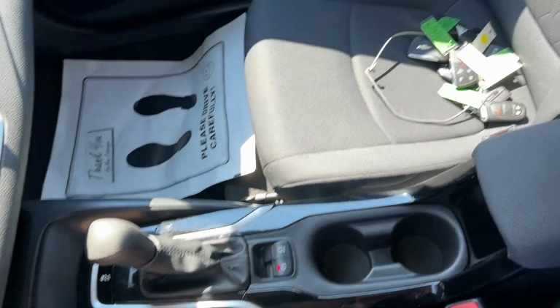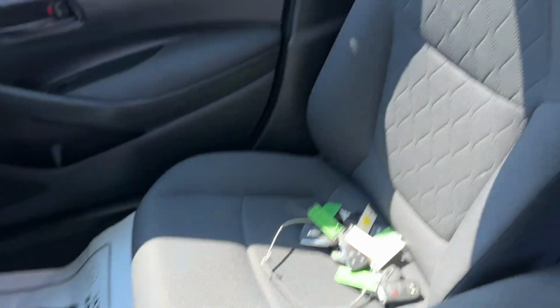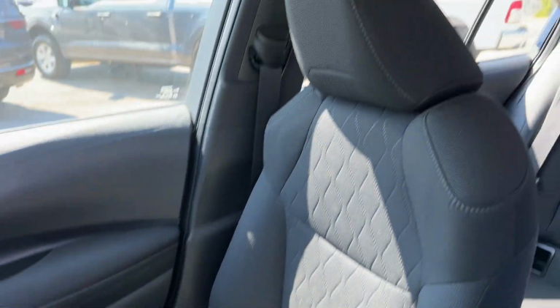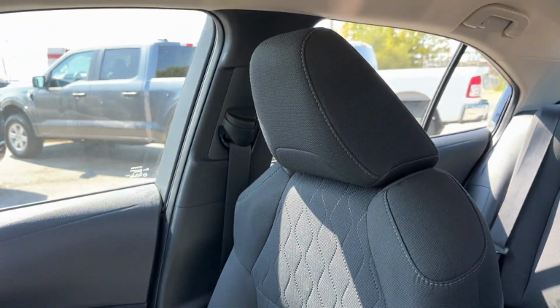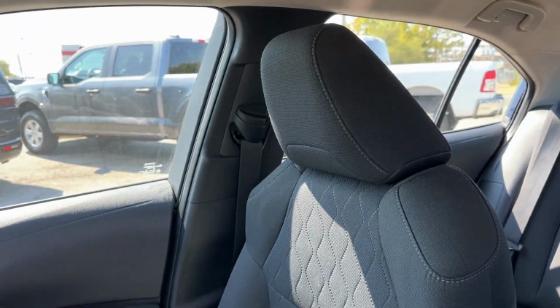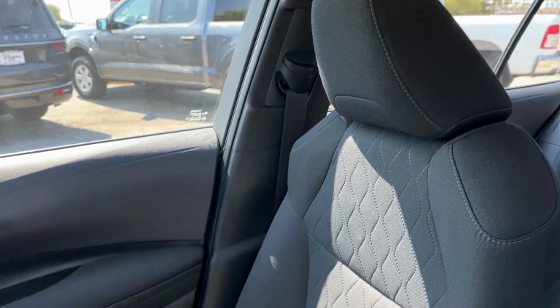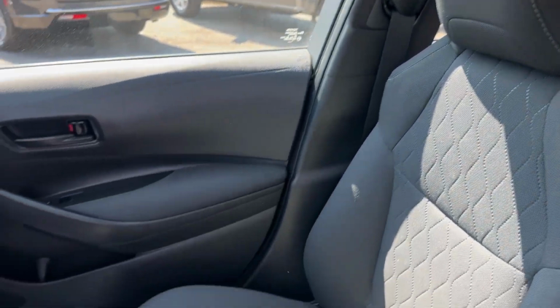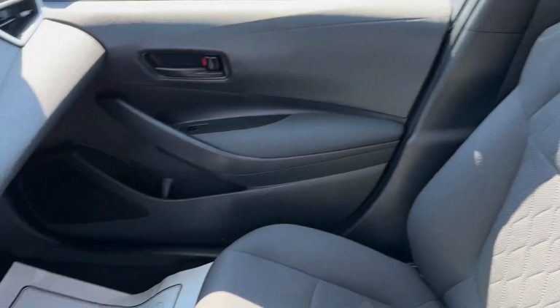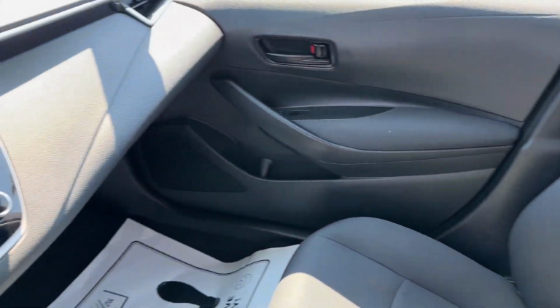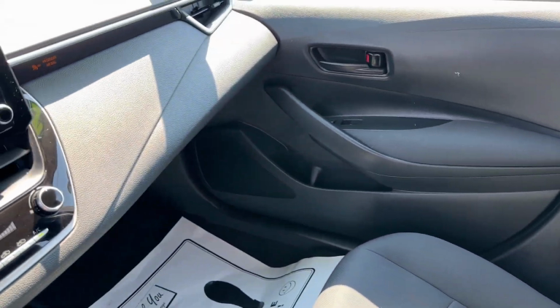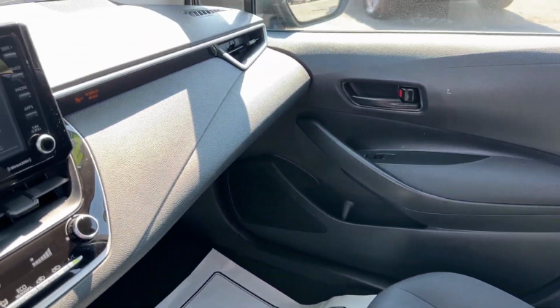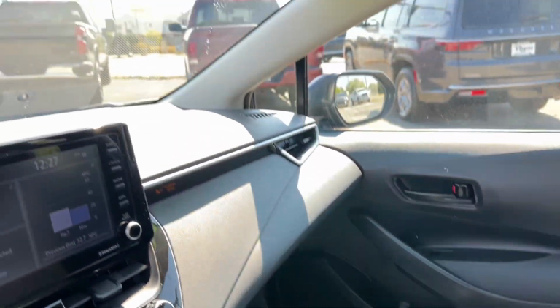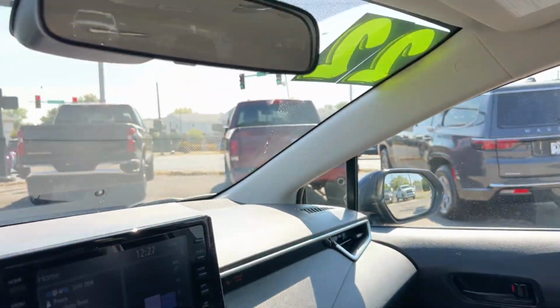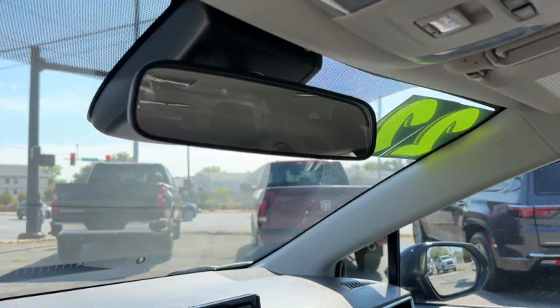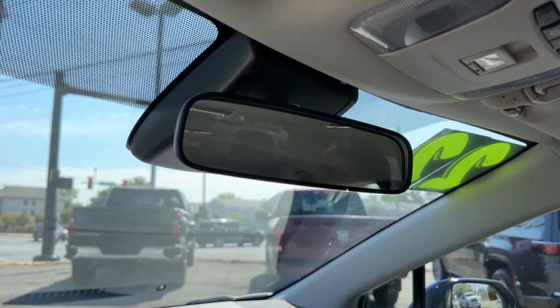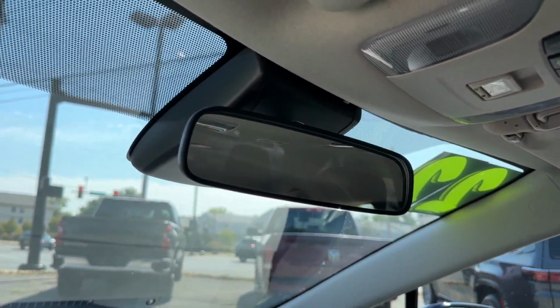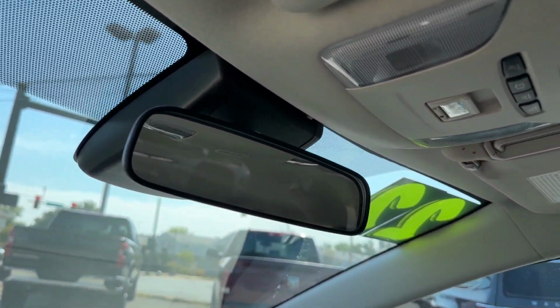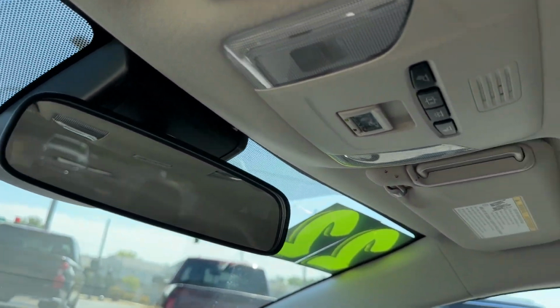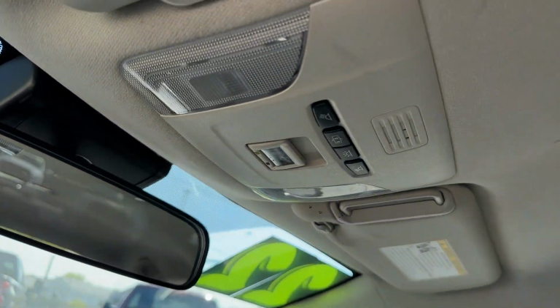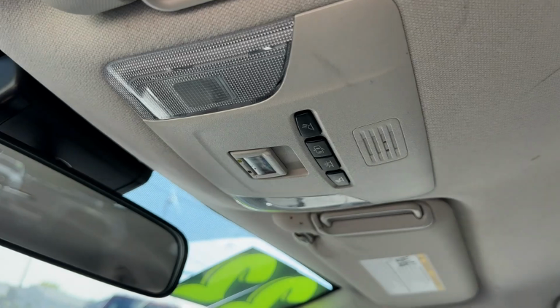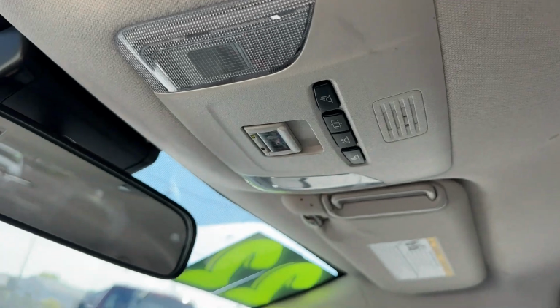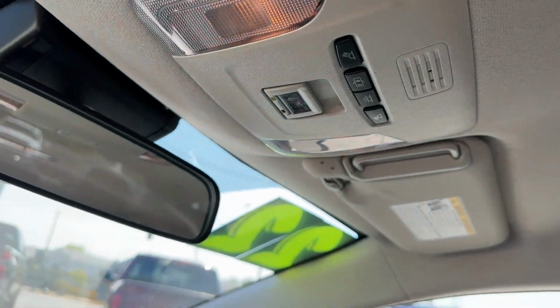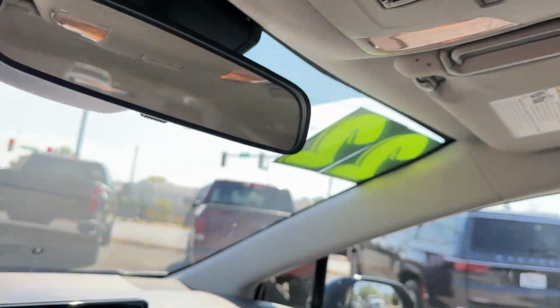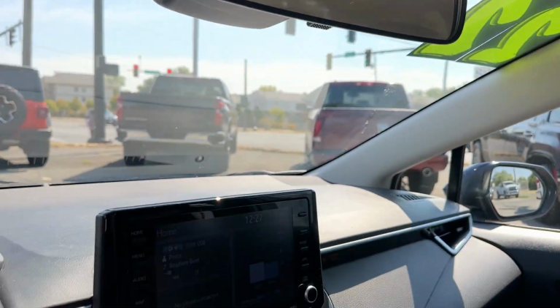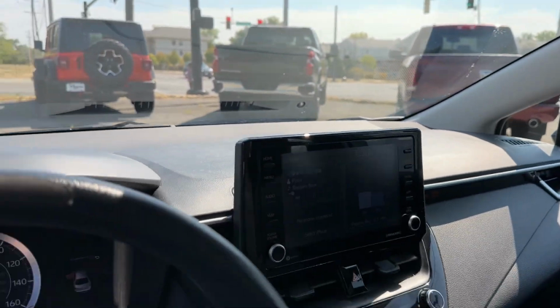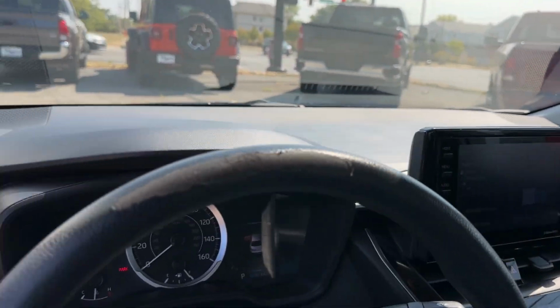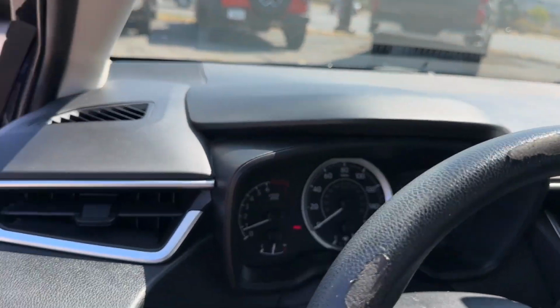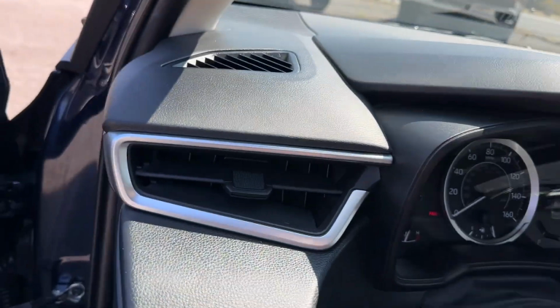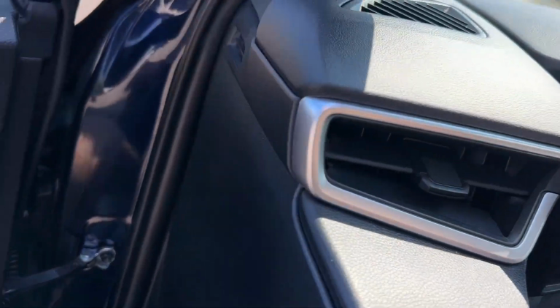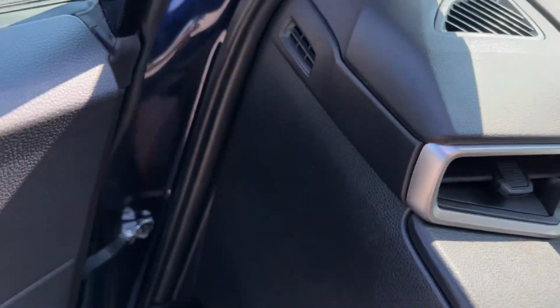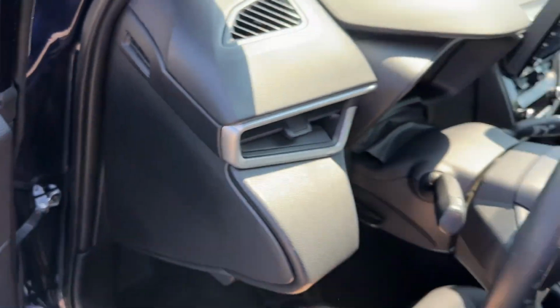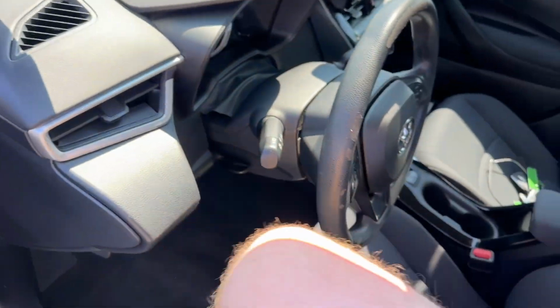You deserve the comfort and style this economical Corolla has to offer. Our team will give you an outstanding test drive experience. Stop in today.